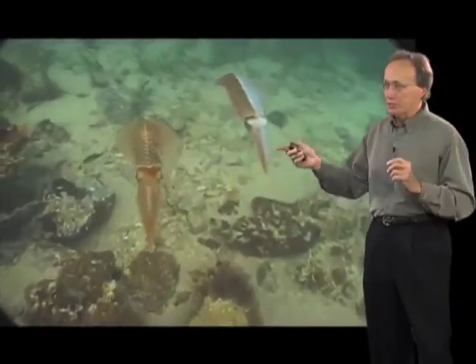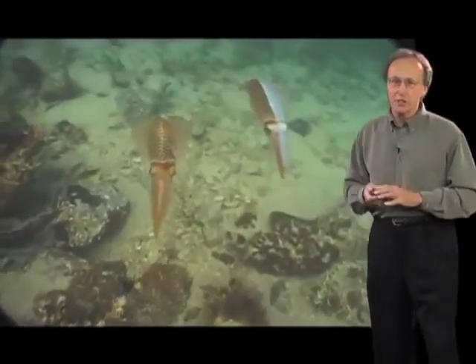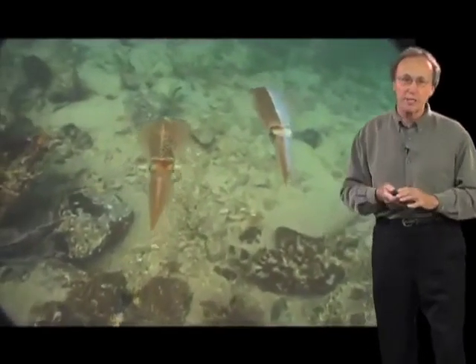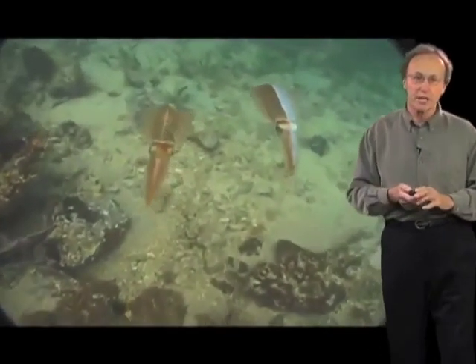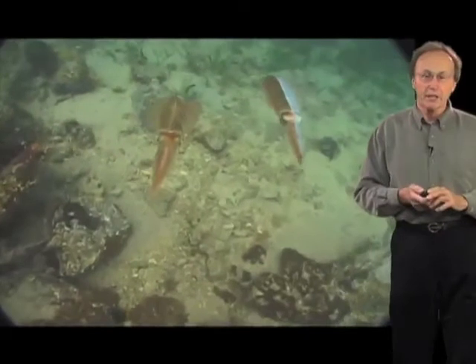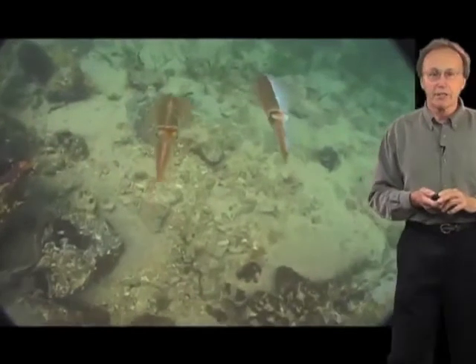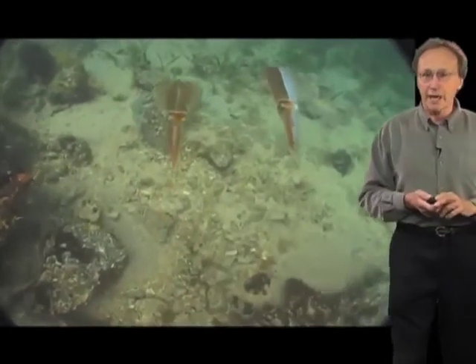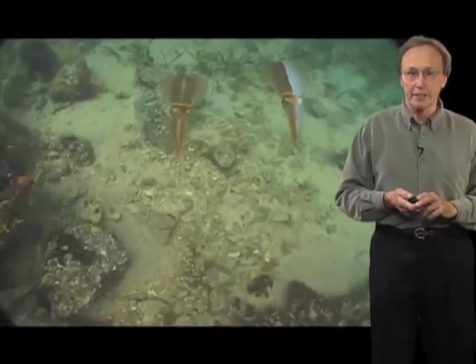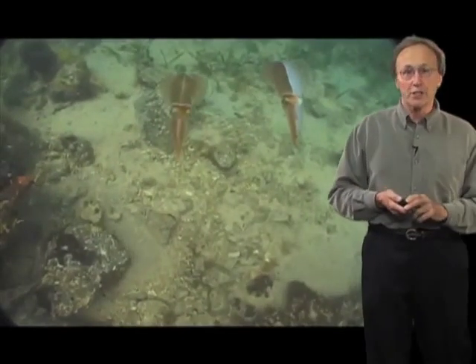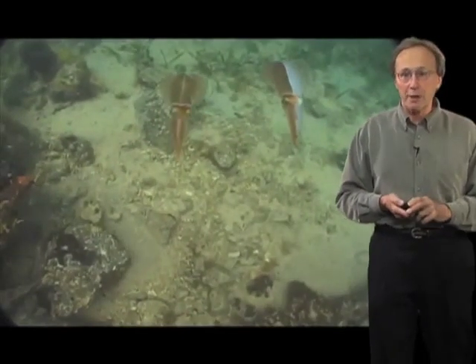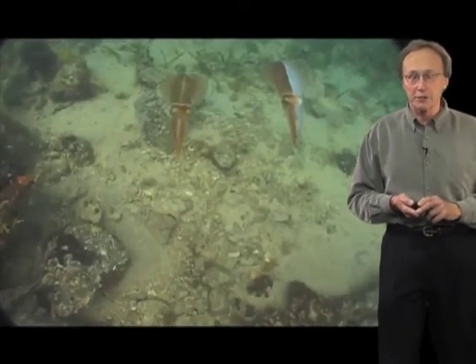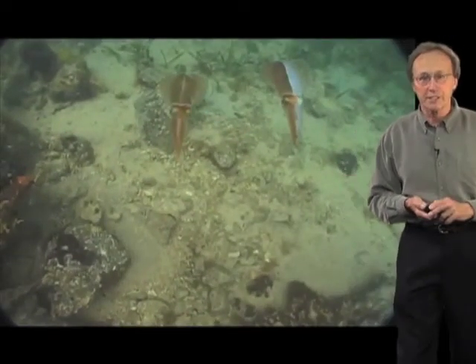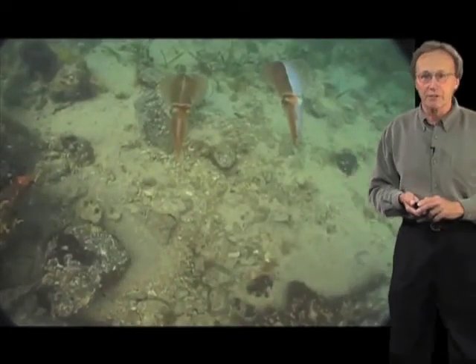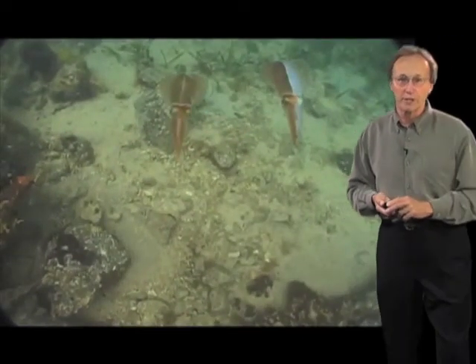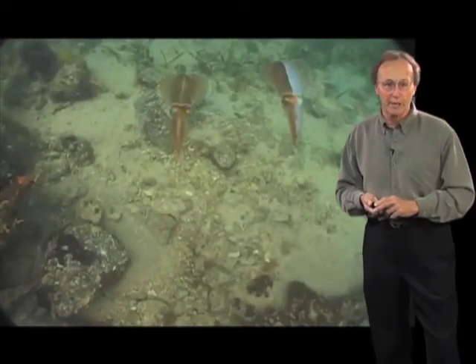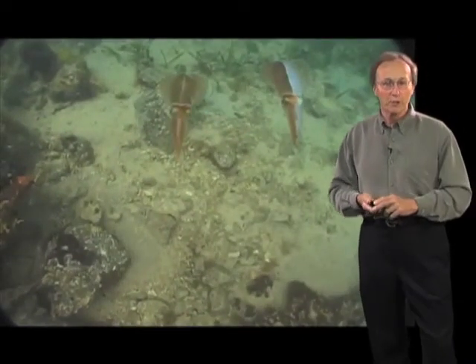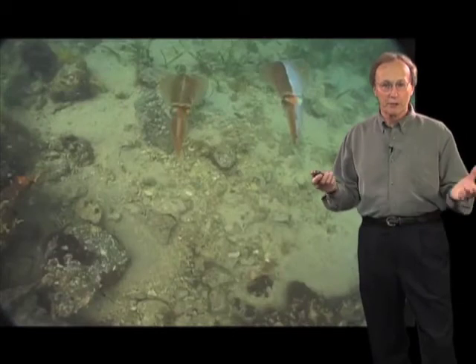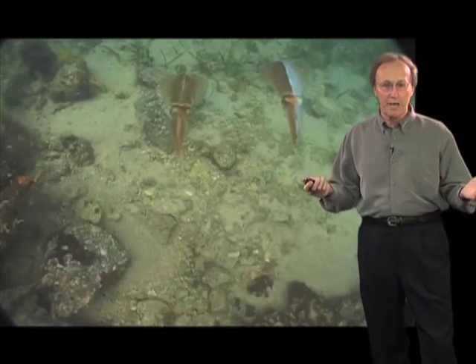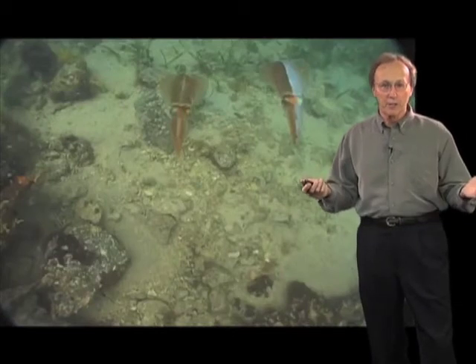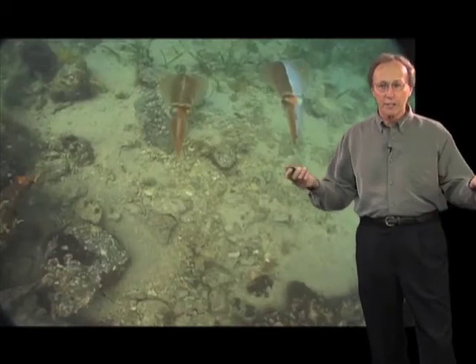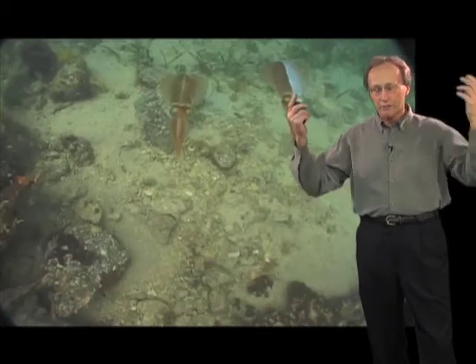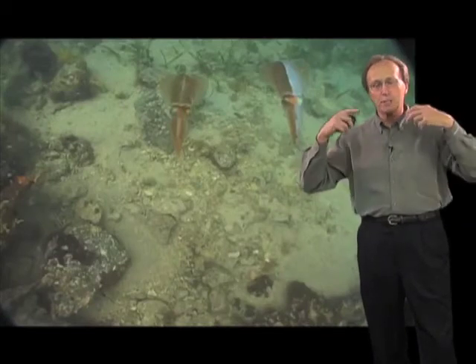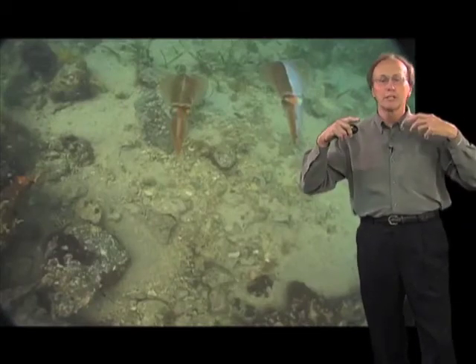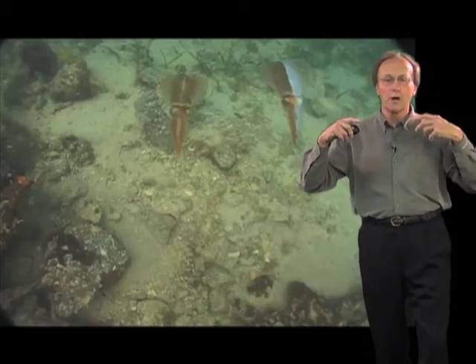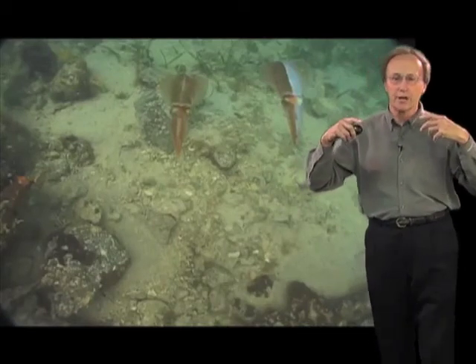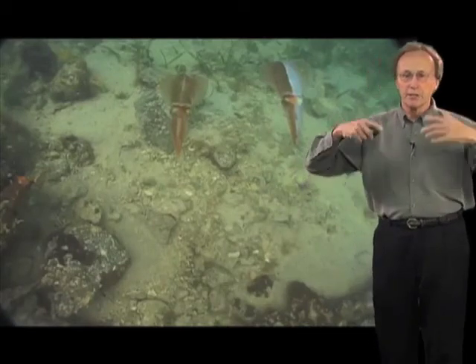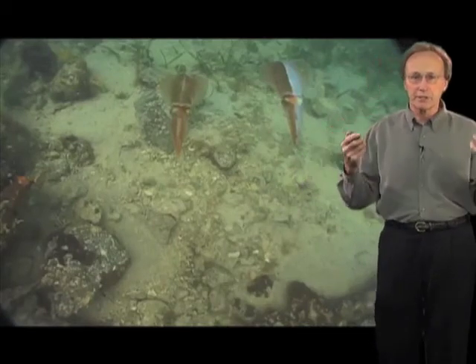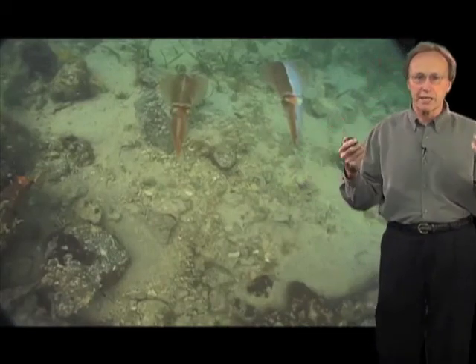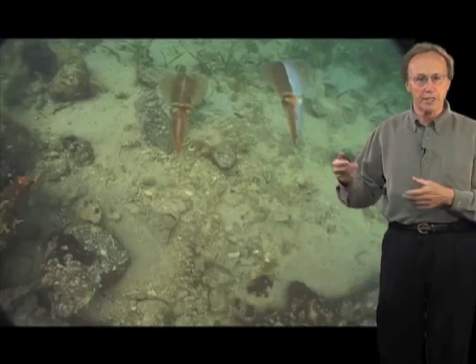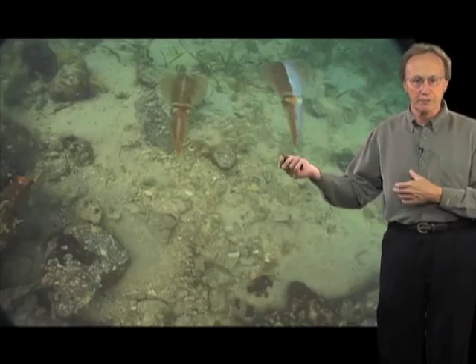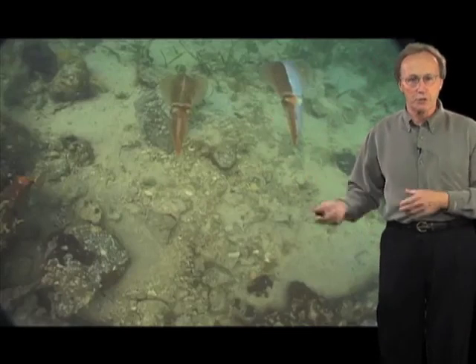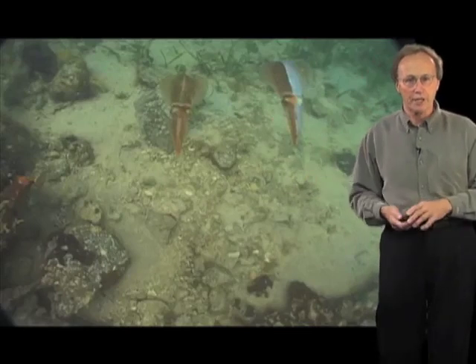And you see as they change places there, he very casually changed his pattern, so he didn't frighten away the female with an aggressive pattern. So again, visual input is modifying the appearance of the animal here in a very social context.